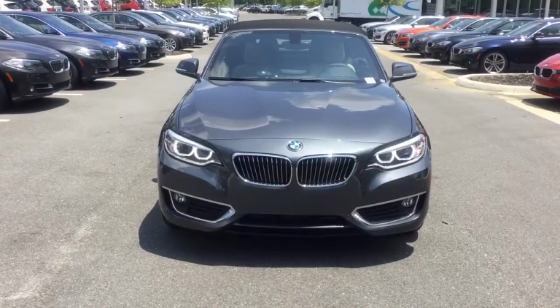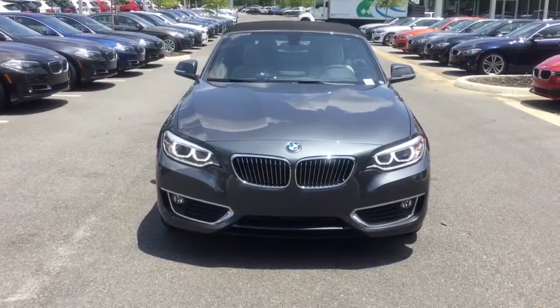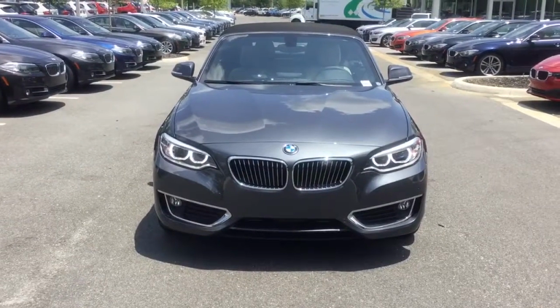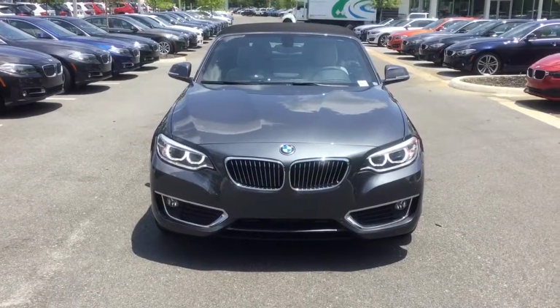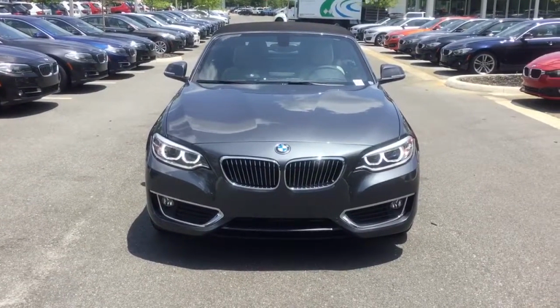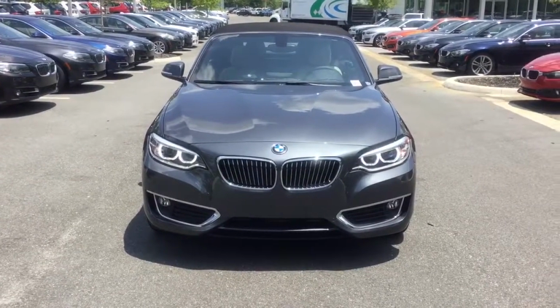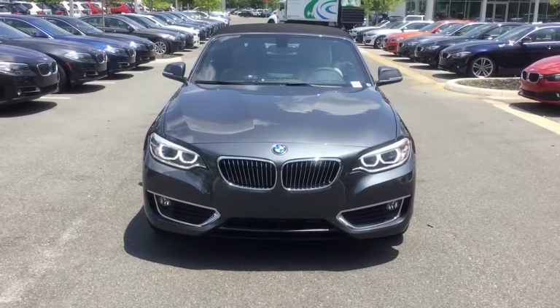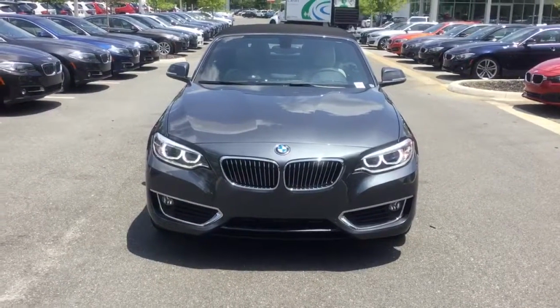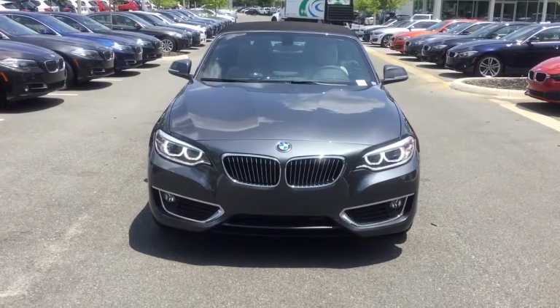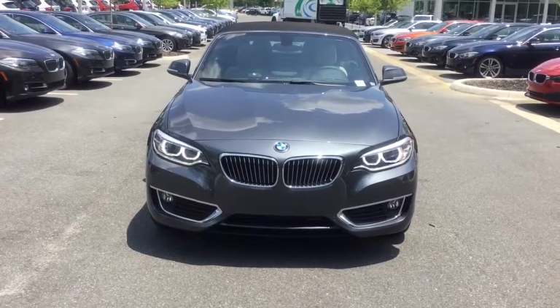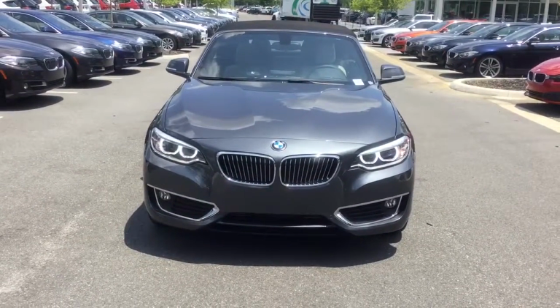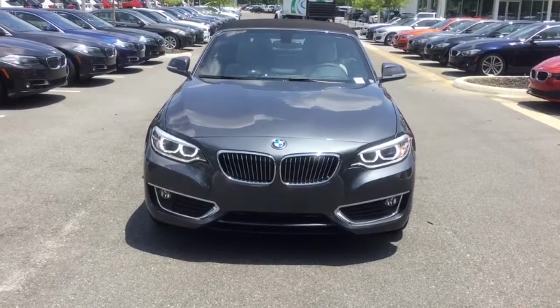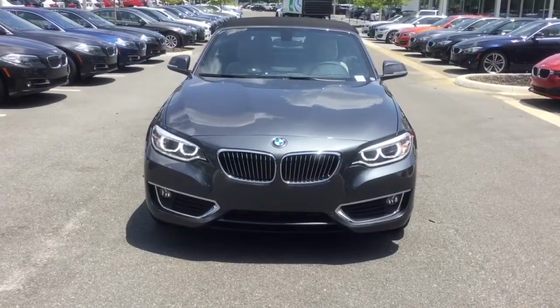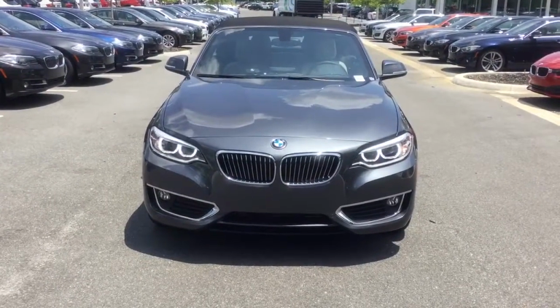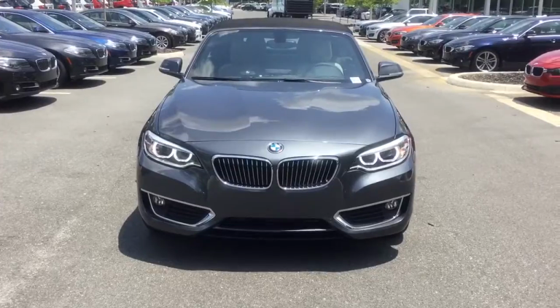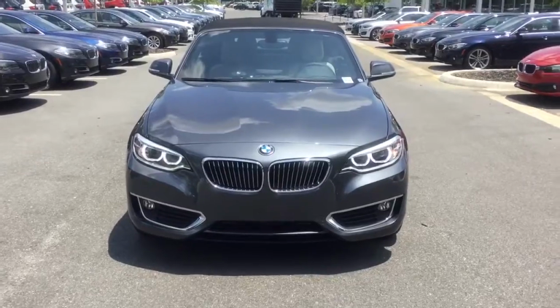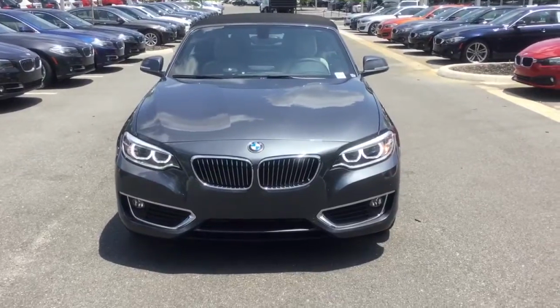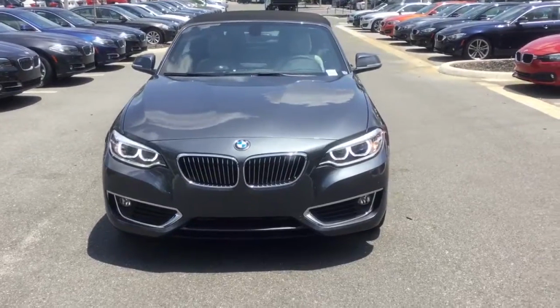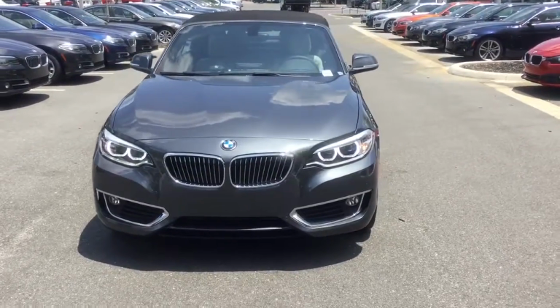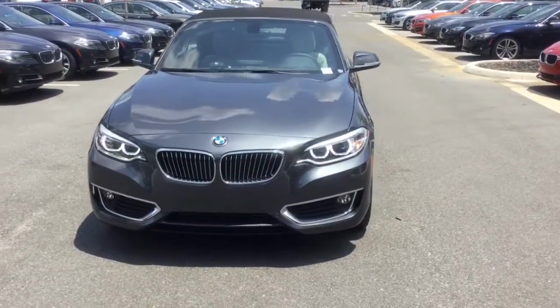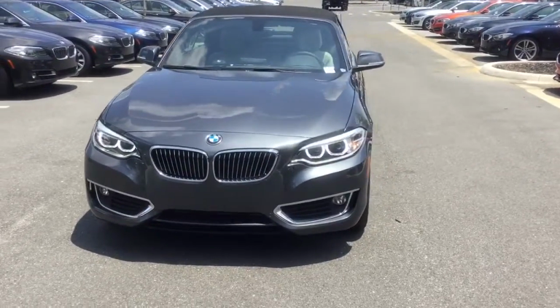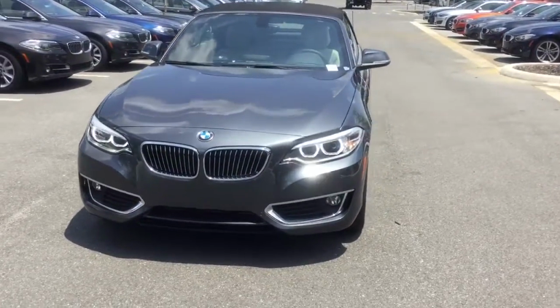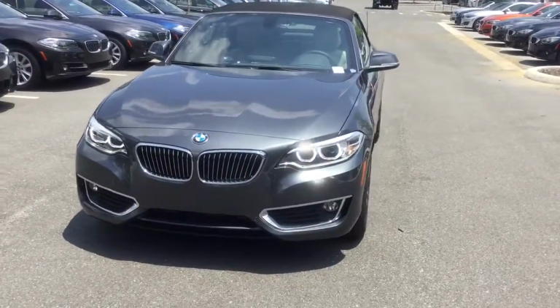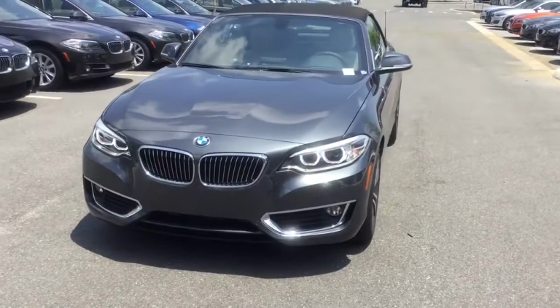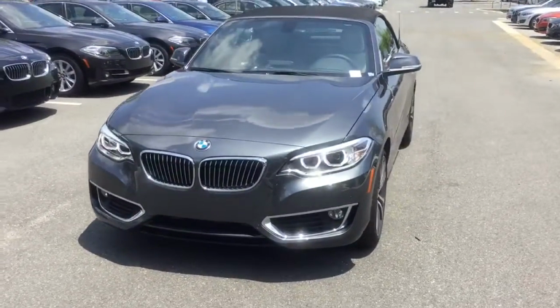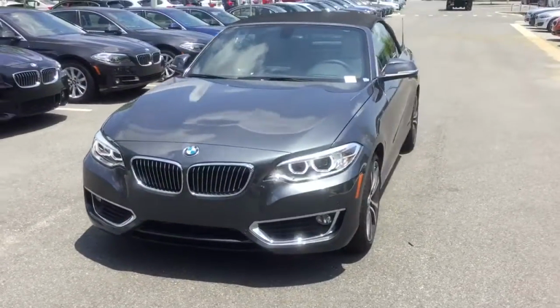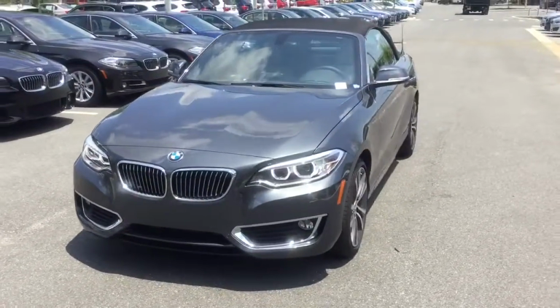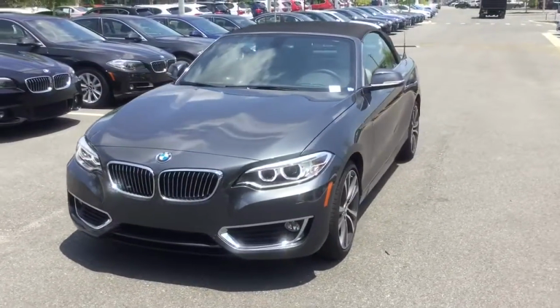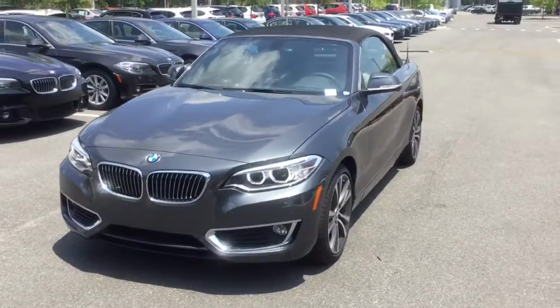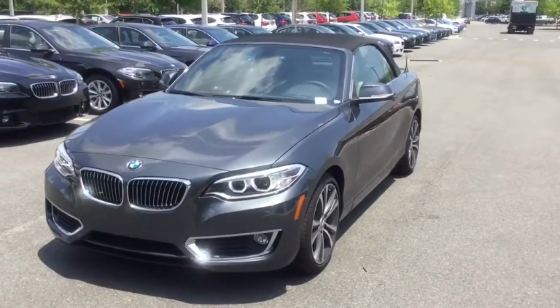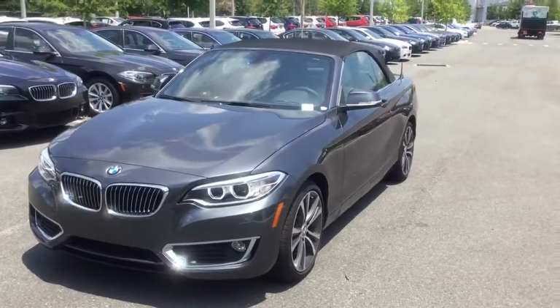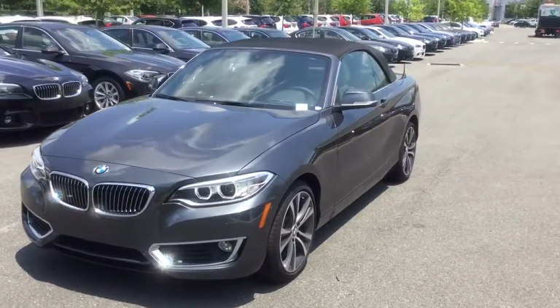Hello, this is Jacob from the BMW store in Gainesville. I just wanted to do a quick video on this 2016 BMW 228i convertible.